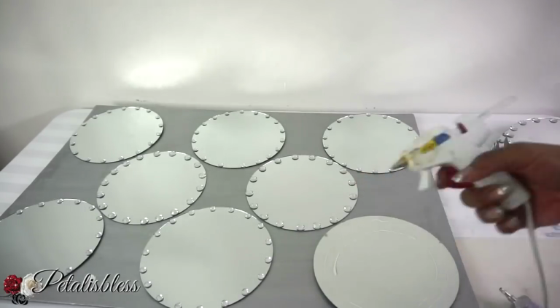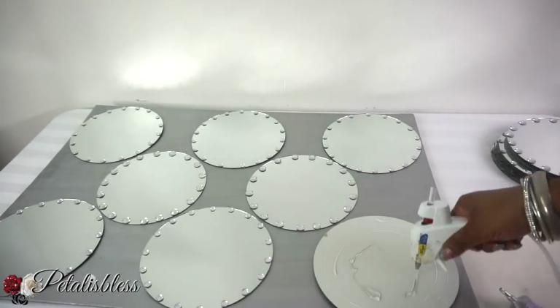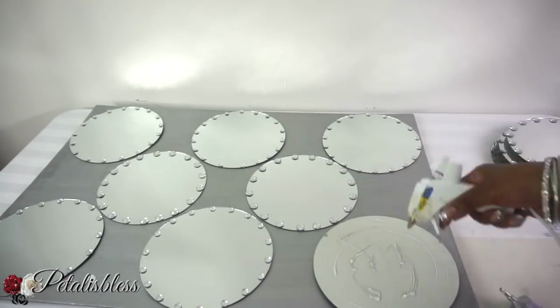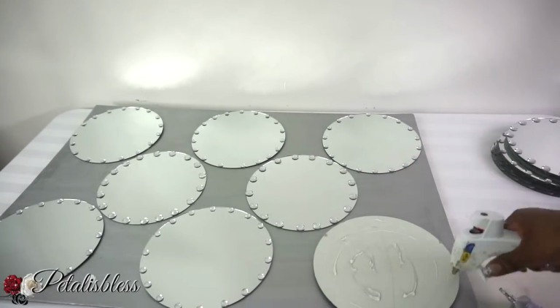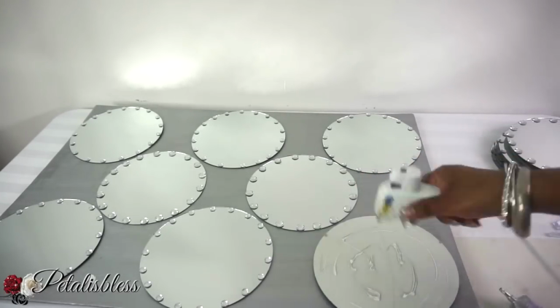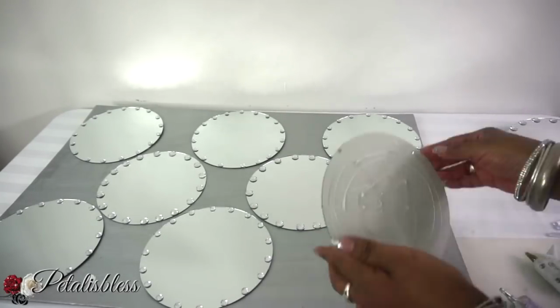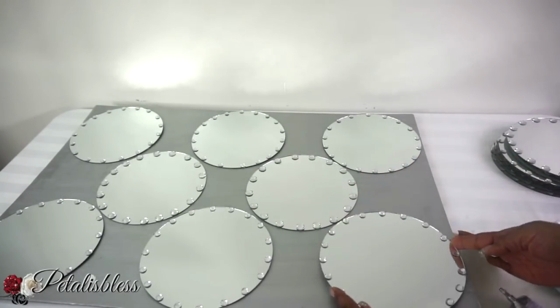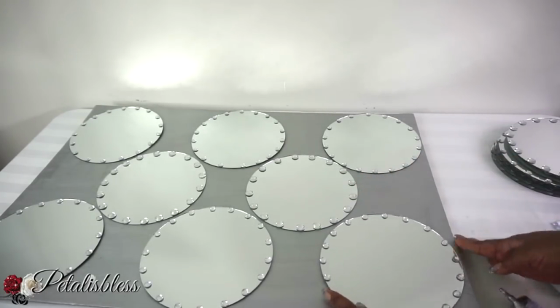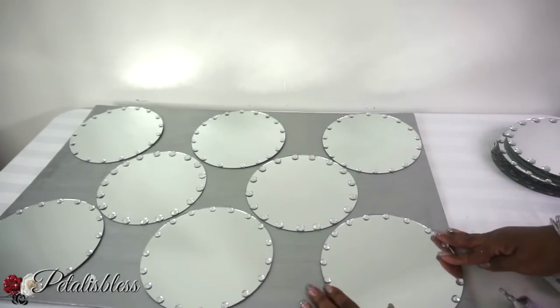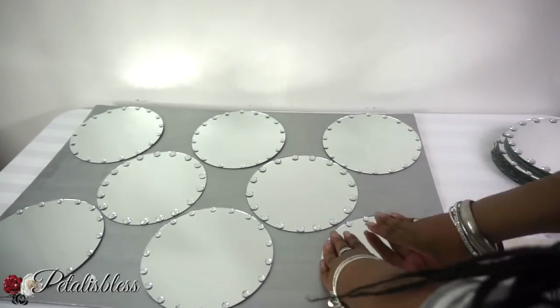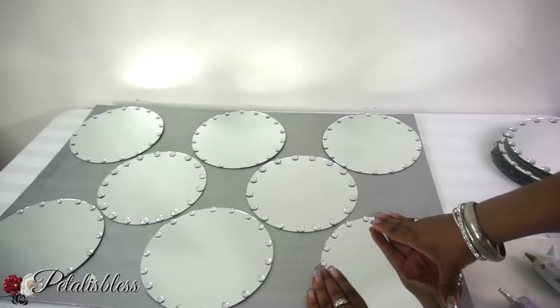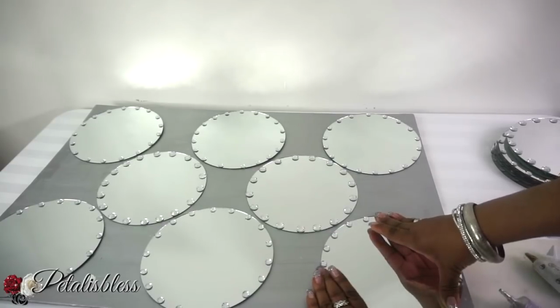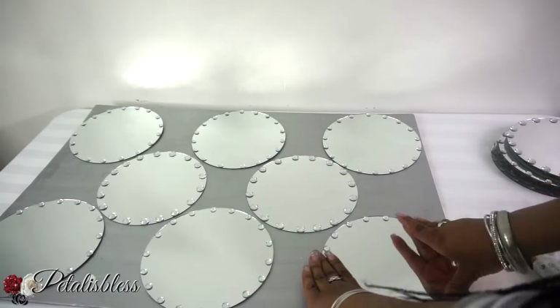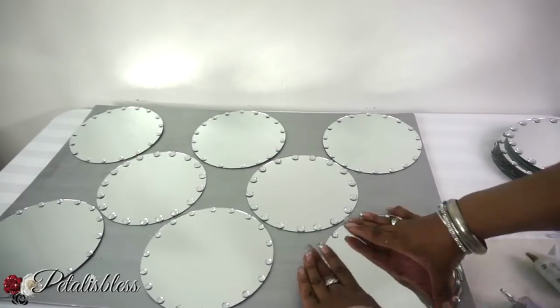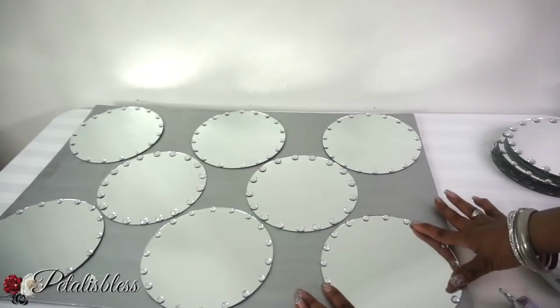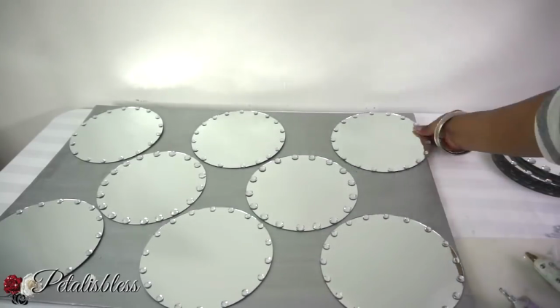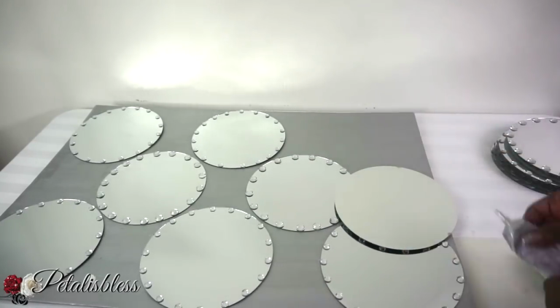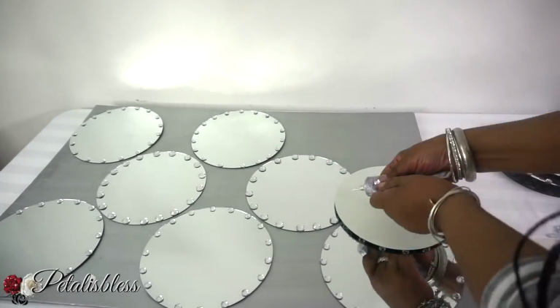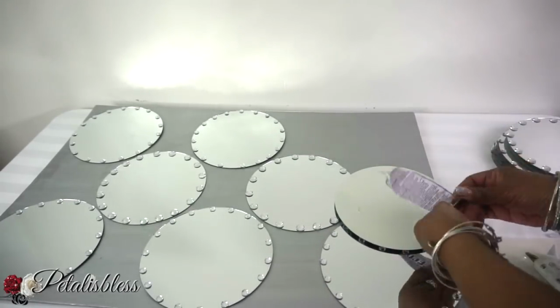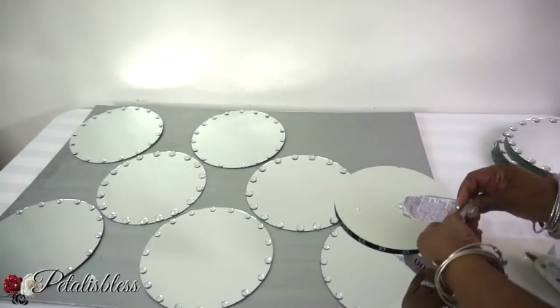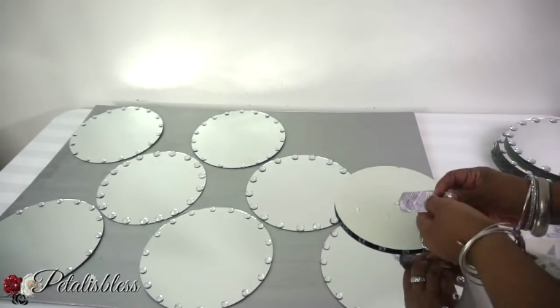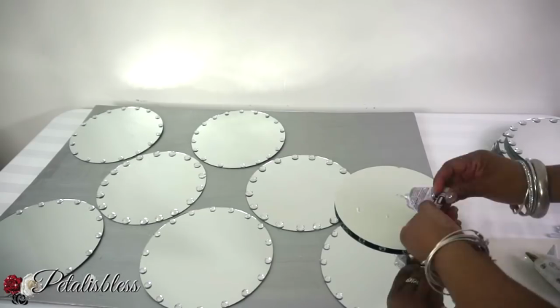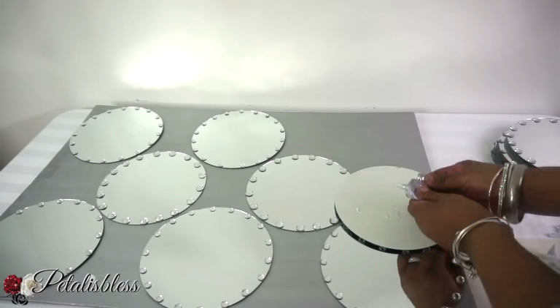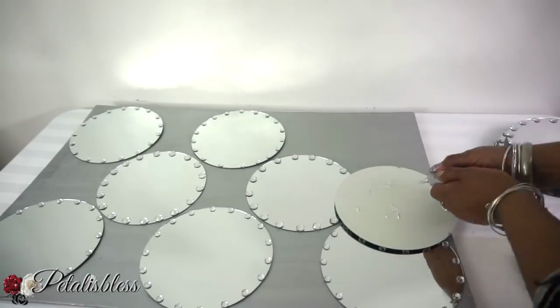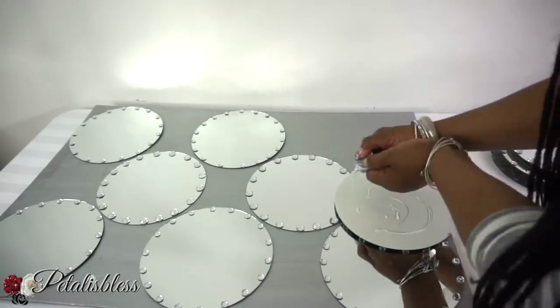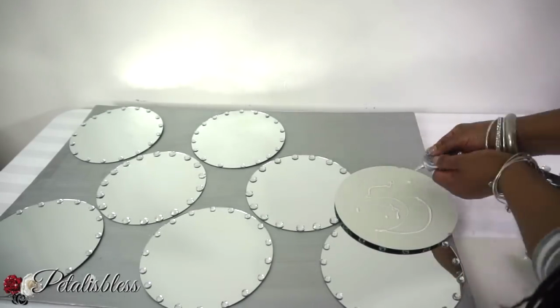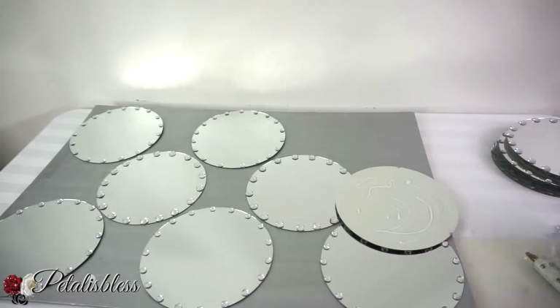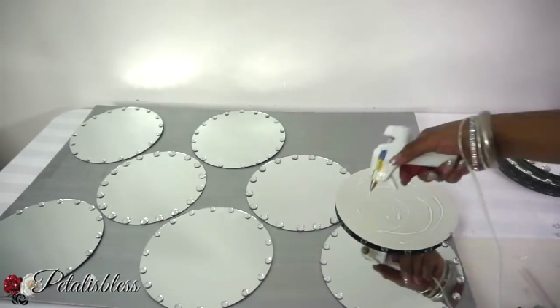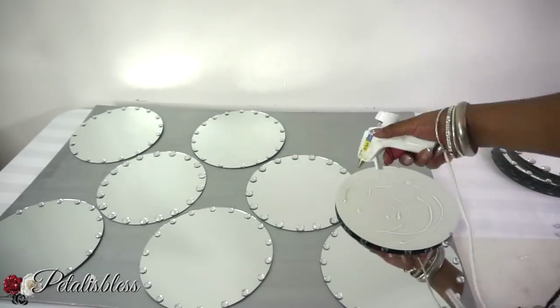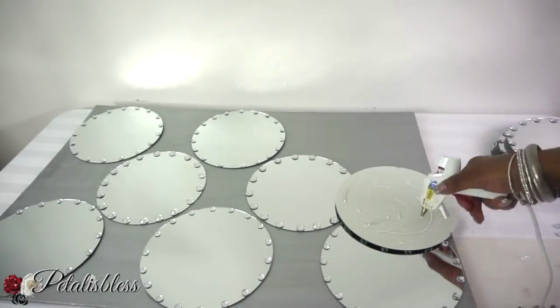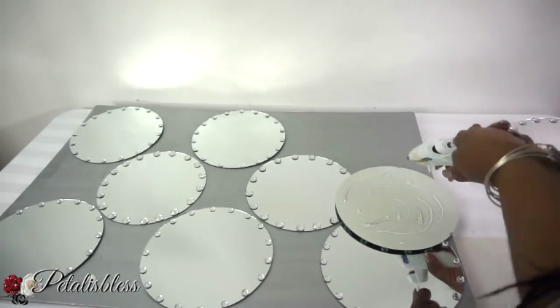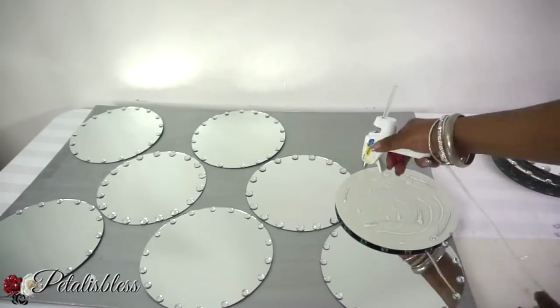It will have to dry overnight with the E6000, but the glue gun will help us hold it down for now so we can continue working on our design.